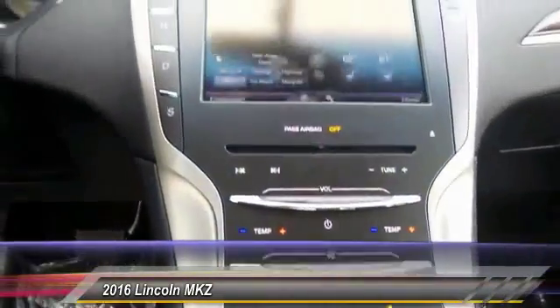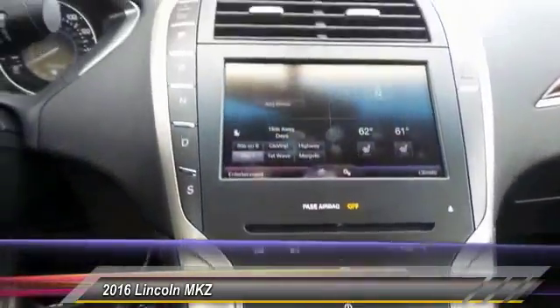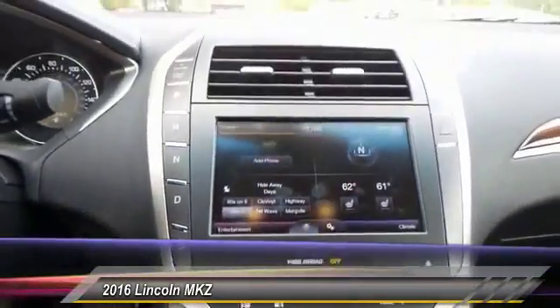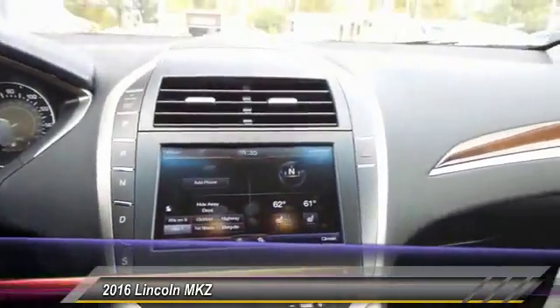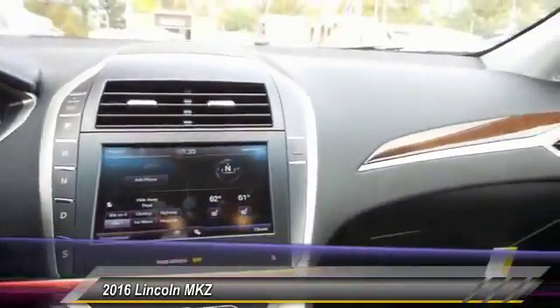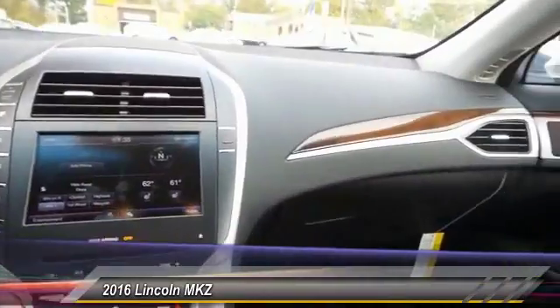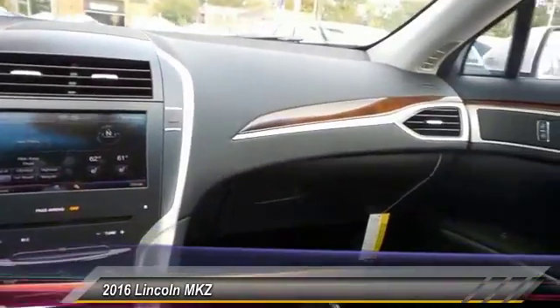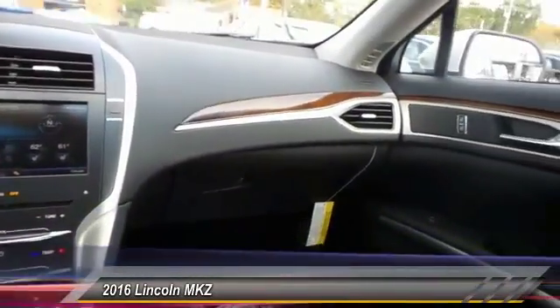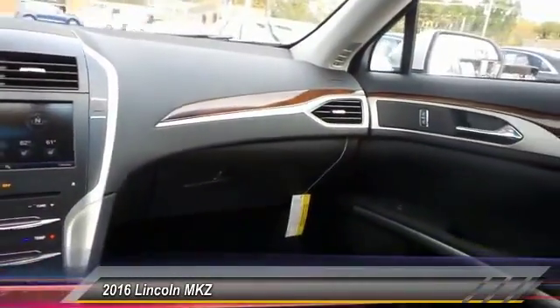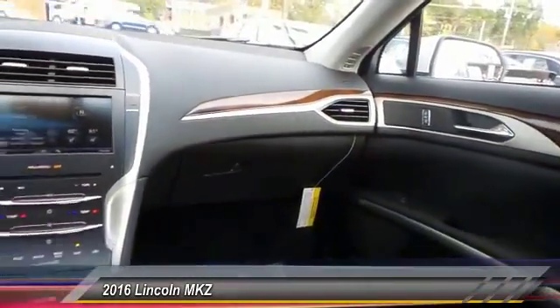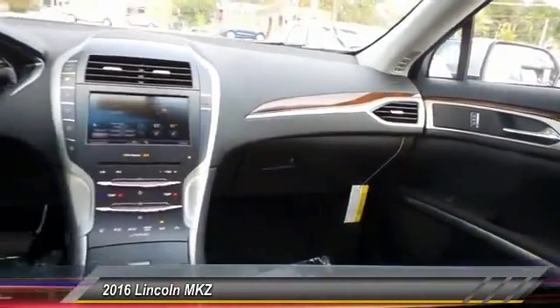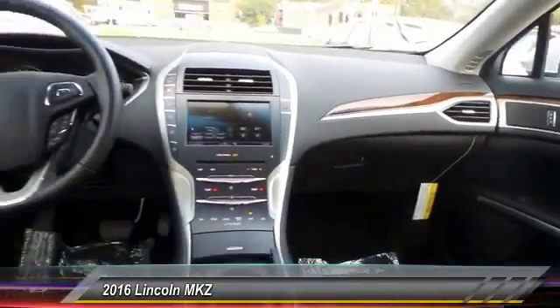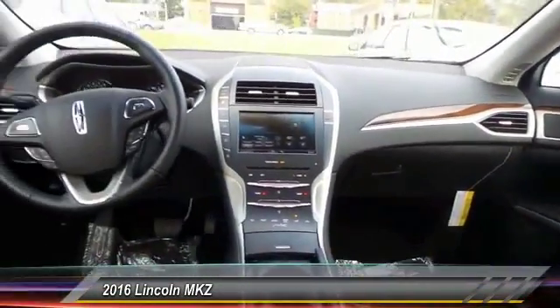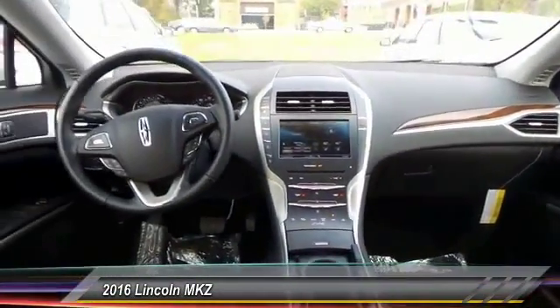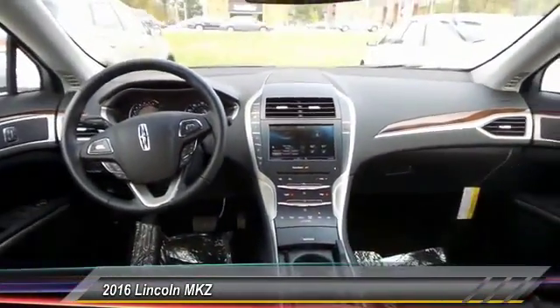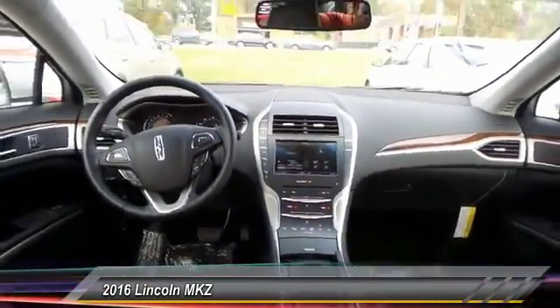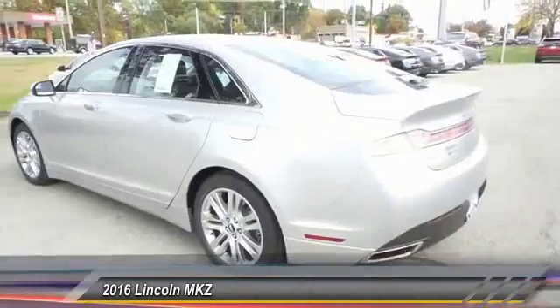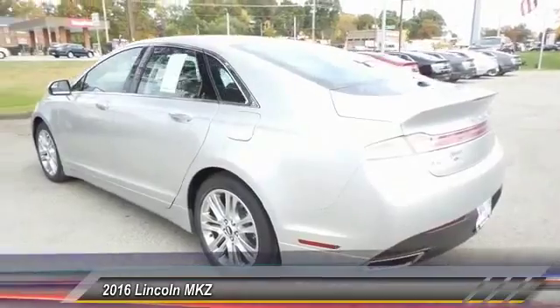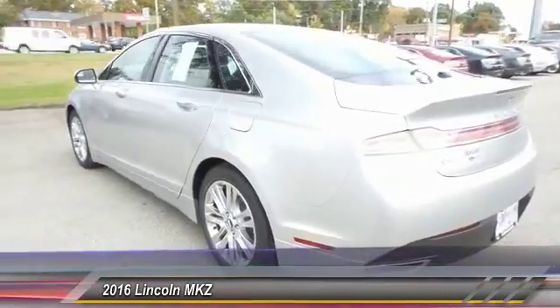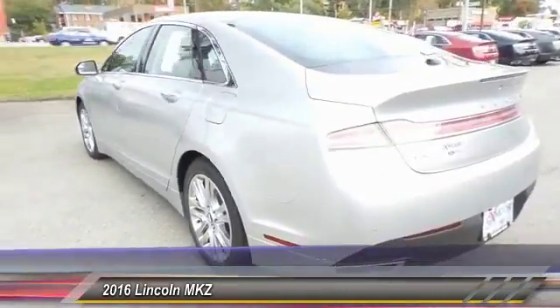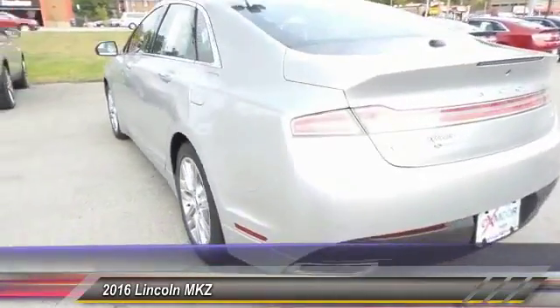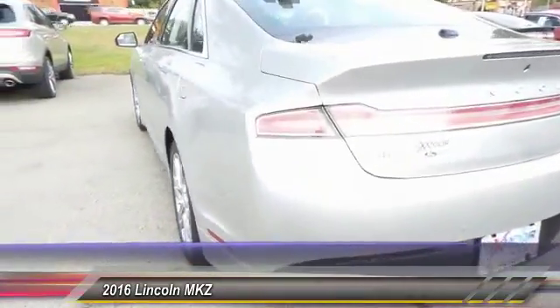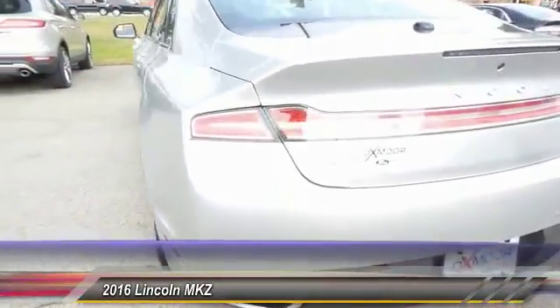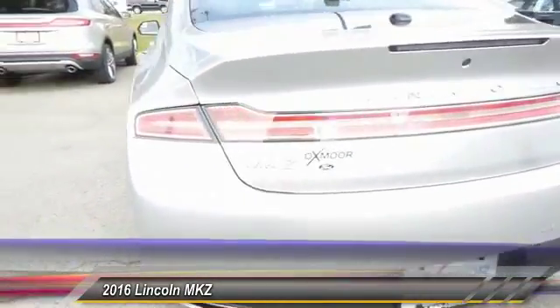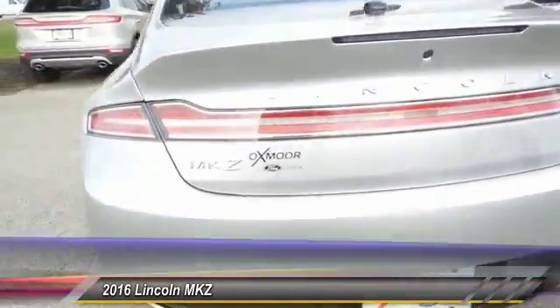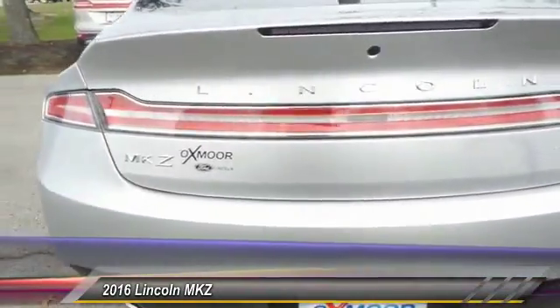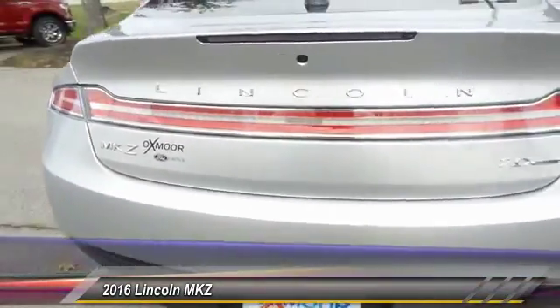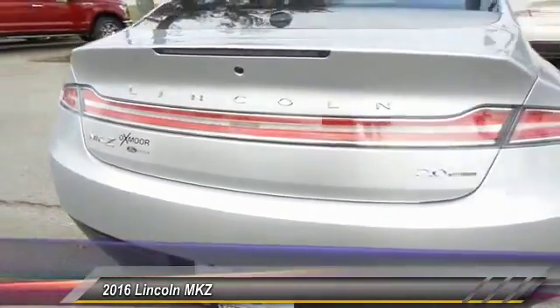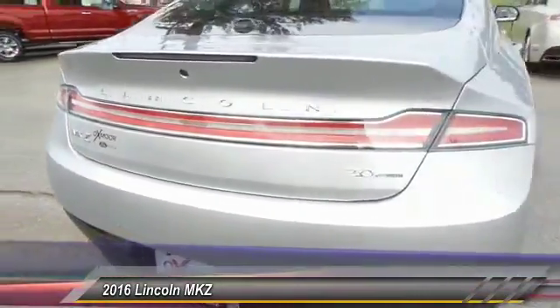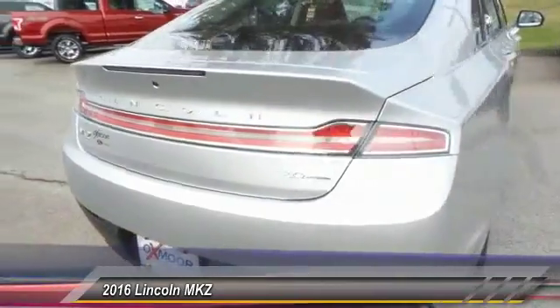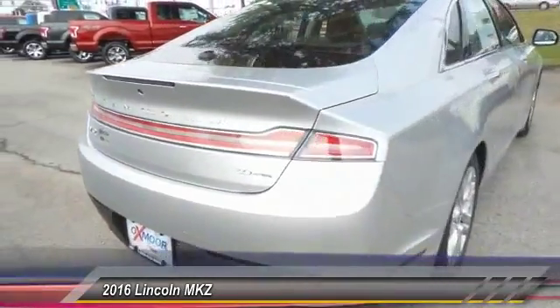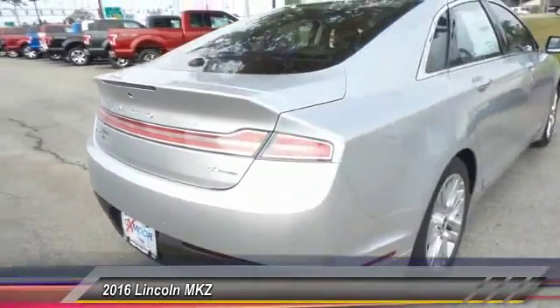Floor mats, four-wheel disc brakes, universal garage door opener, active suspension system. If affordable style and reliability are what you're looking for, this vehicle couldn't be more perfect. Drive it today.